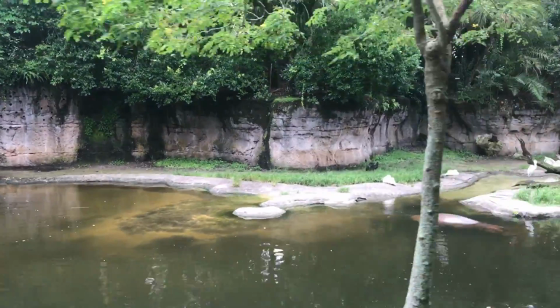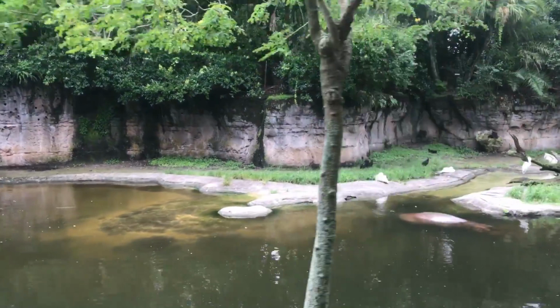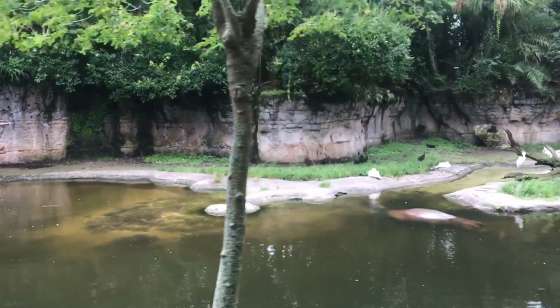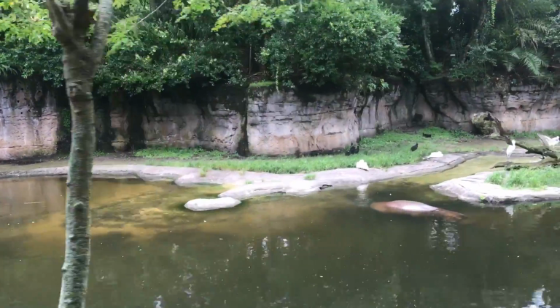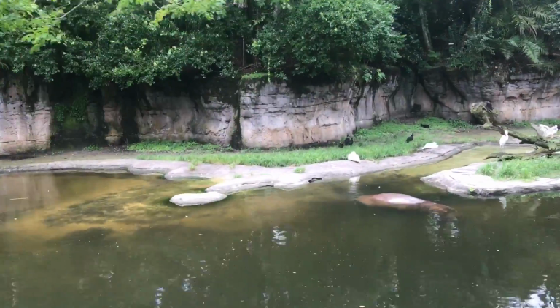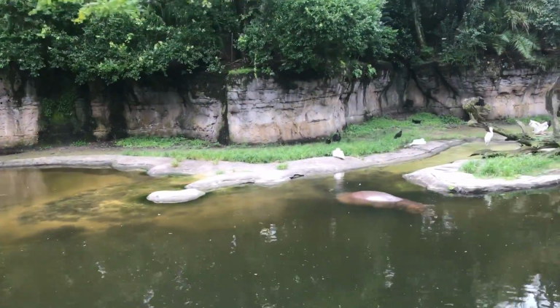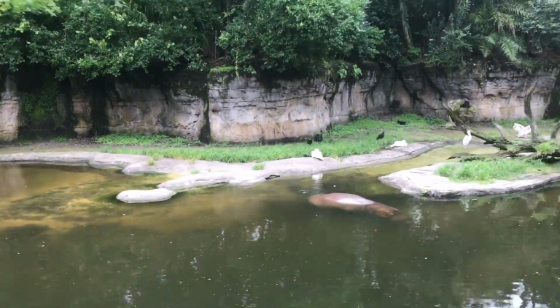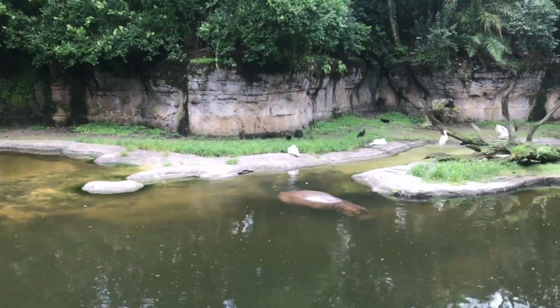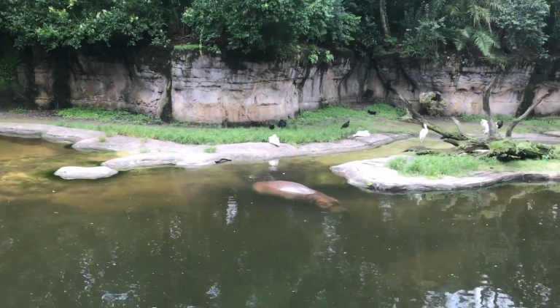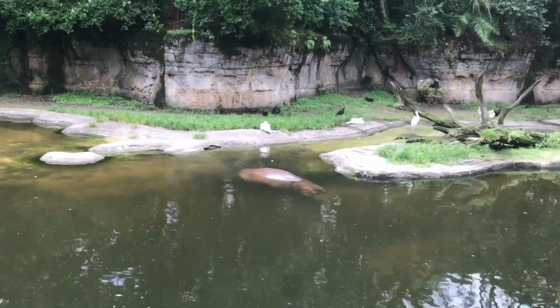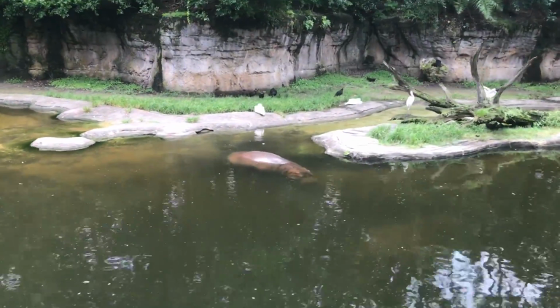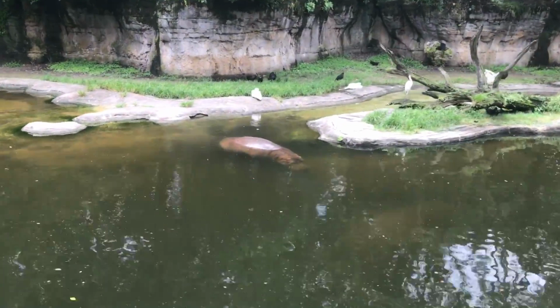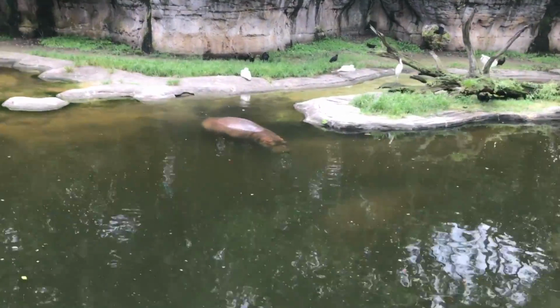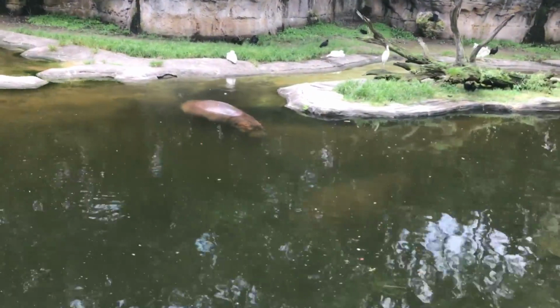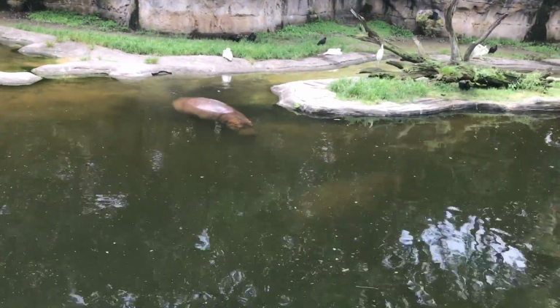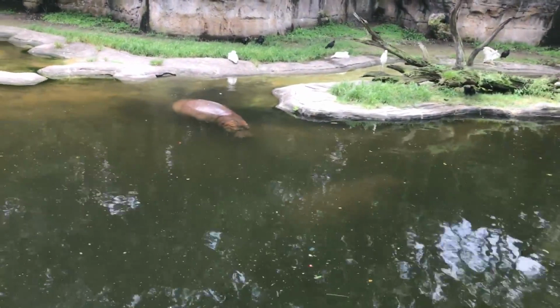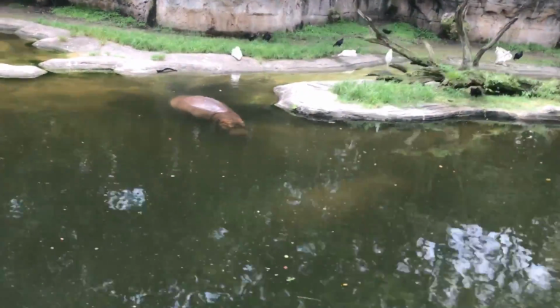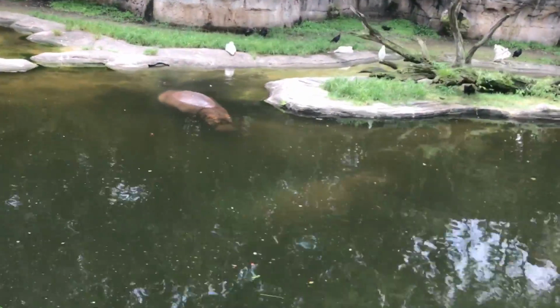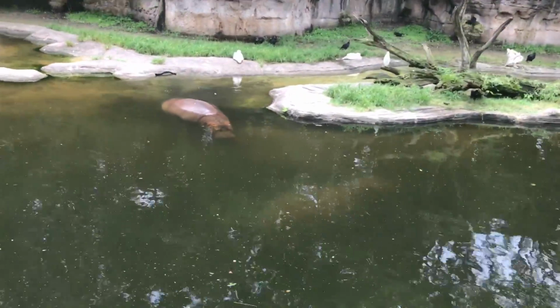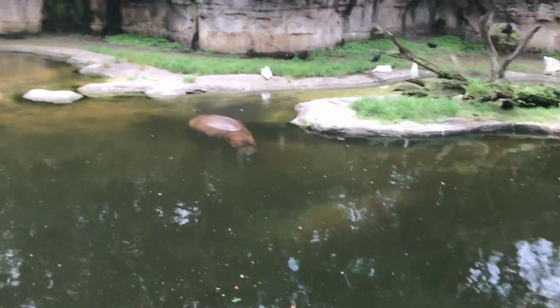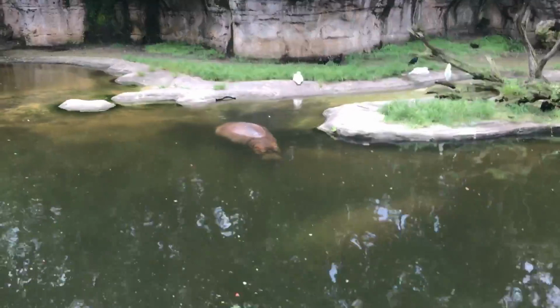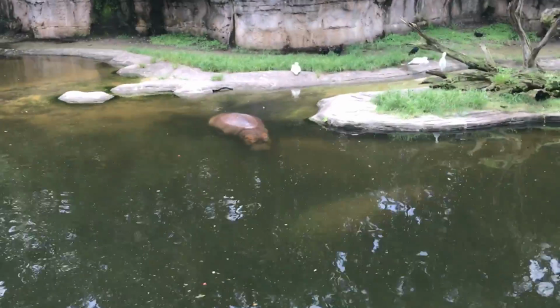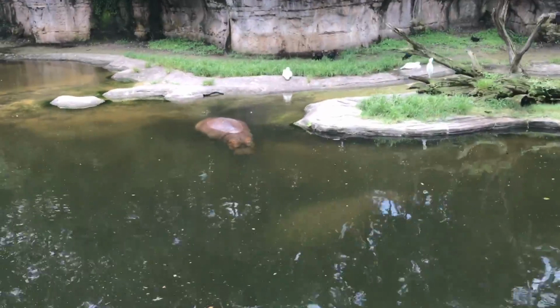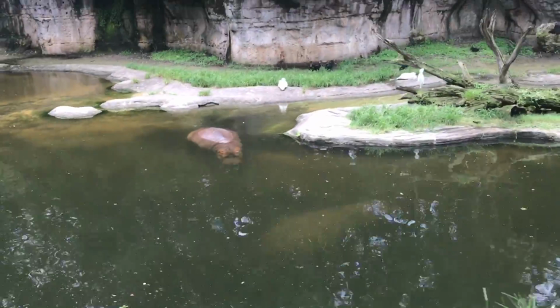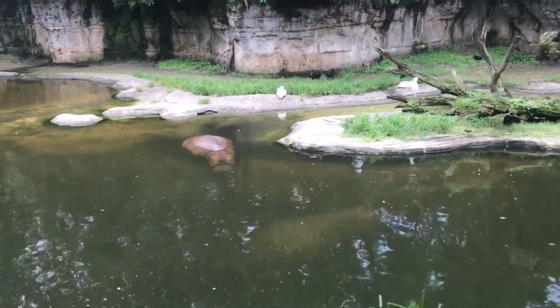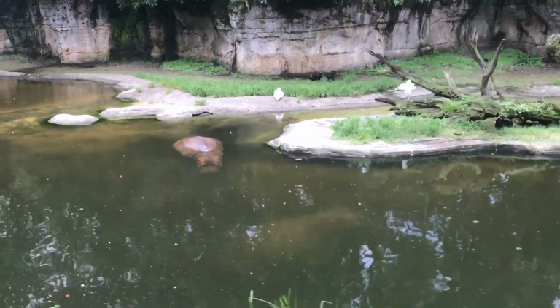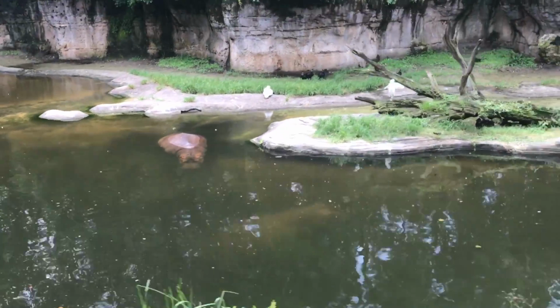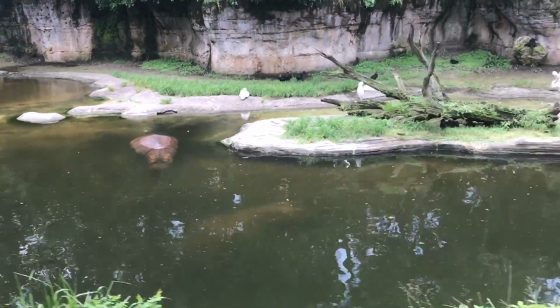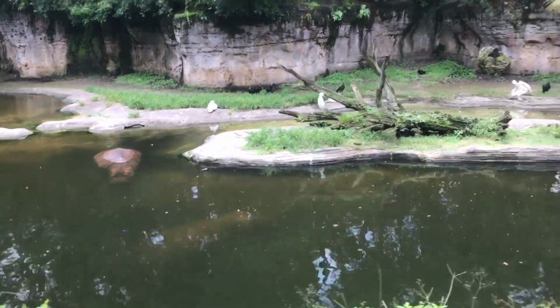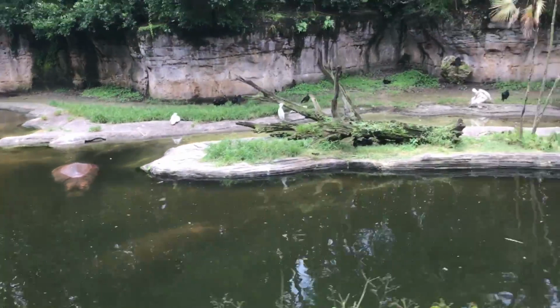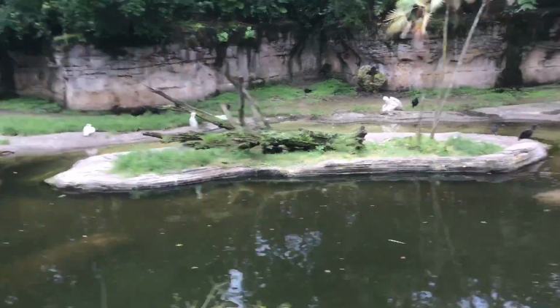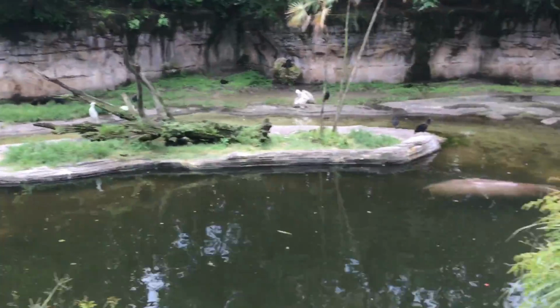A couple more hippos down here, trying to stay nice and cool. They stay under the surface to protect their skin from the sun.